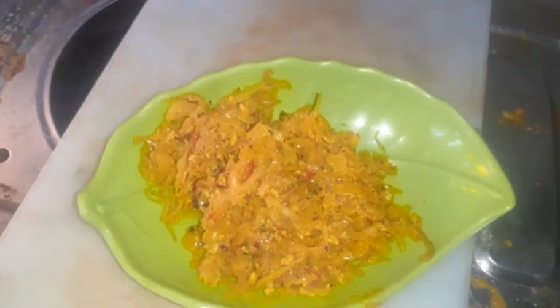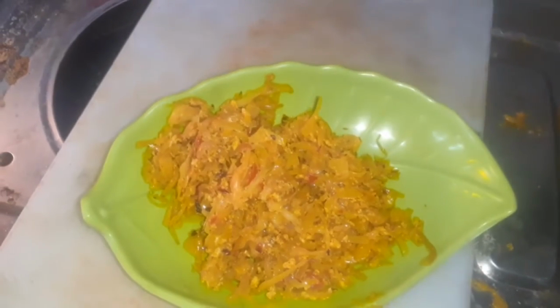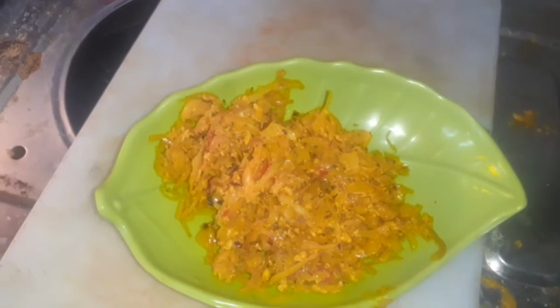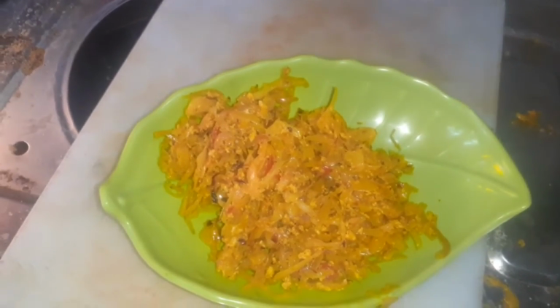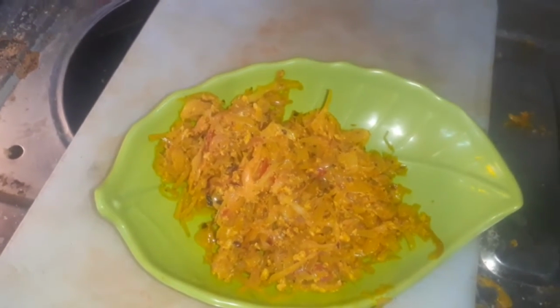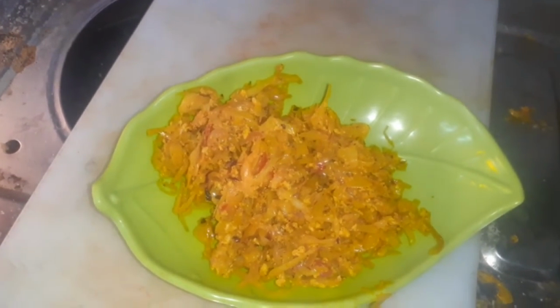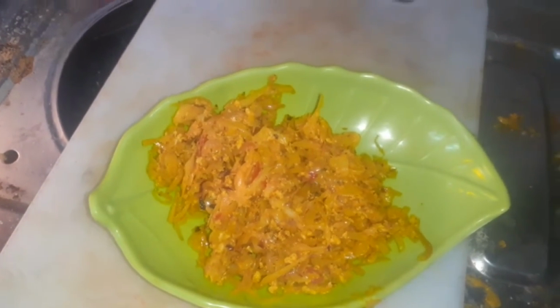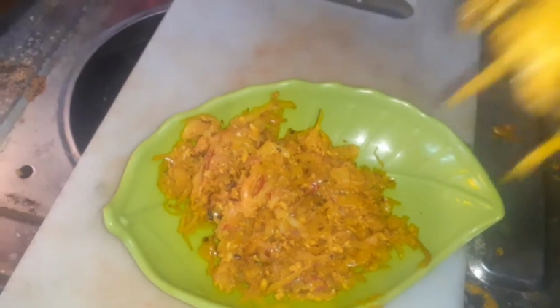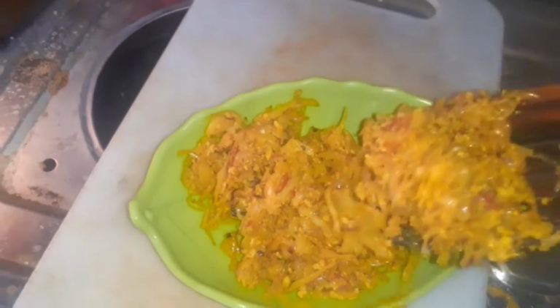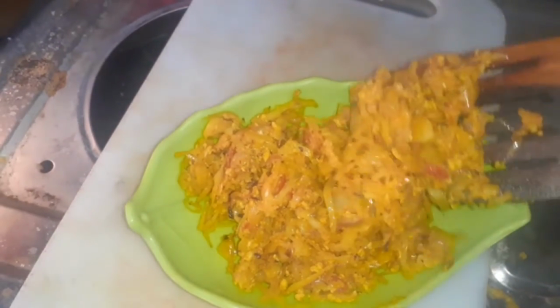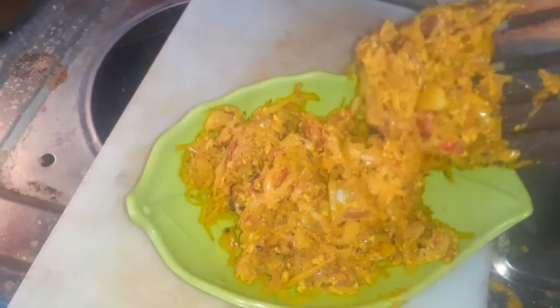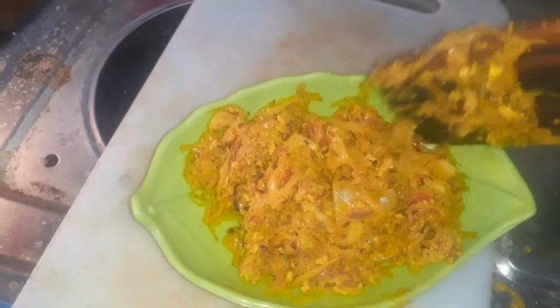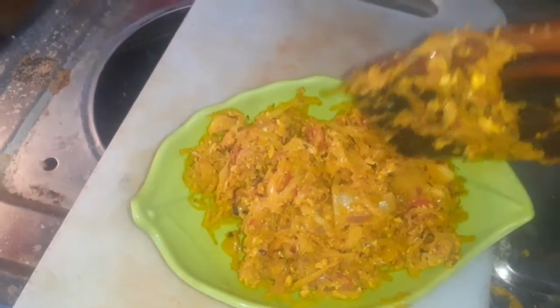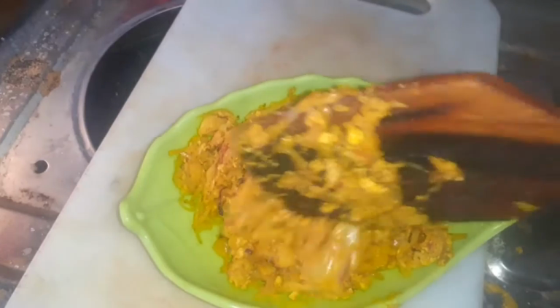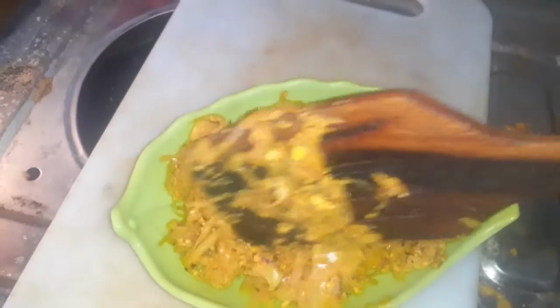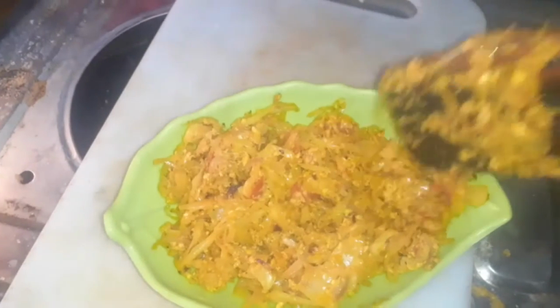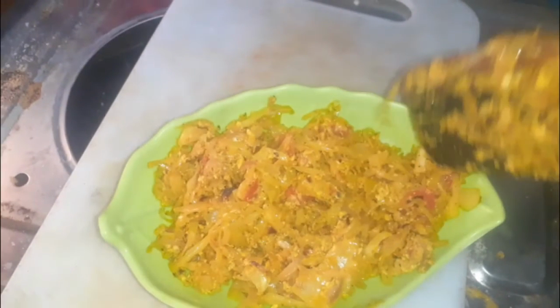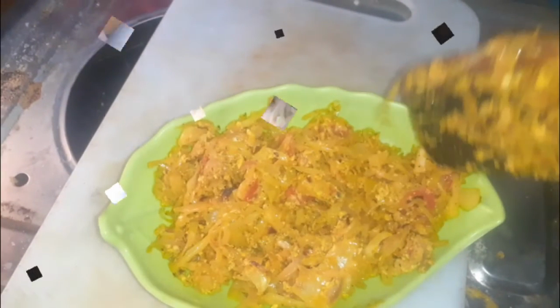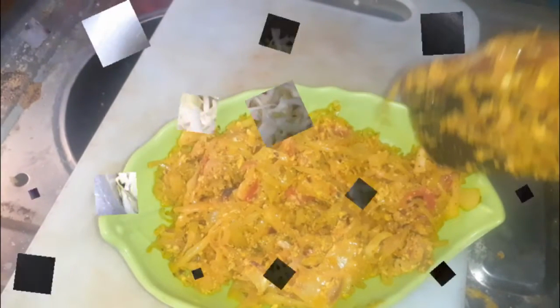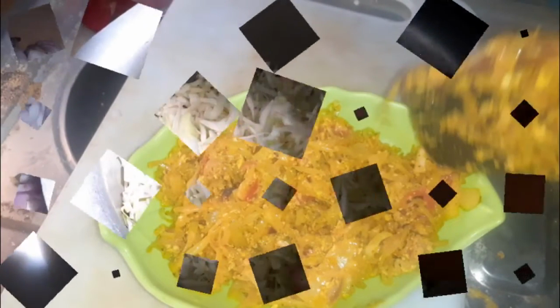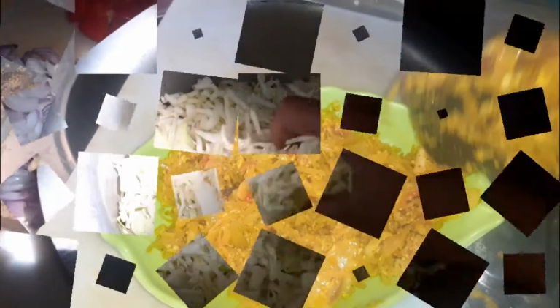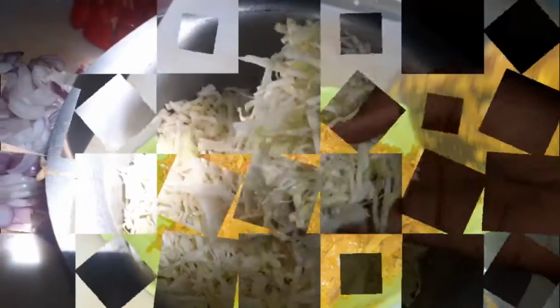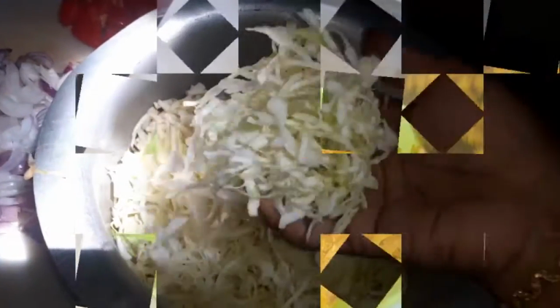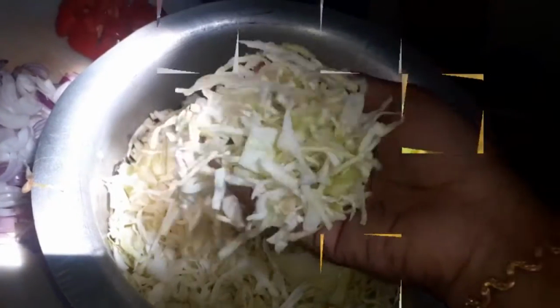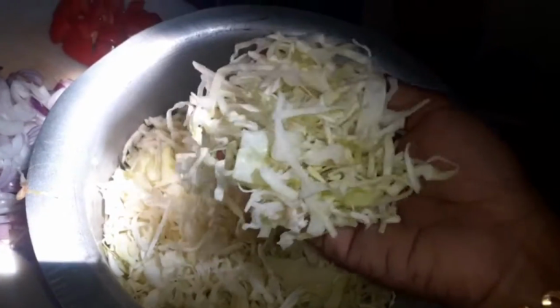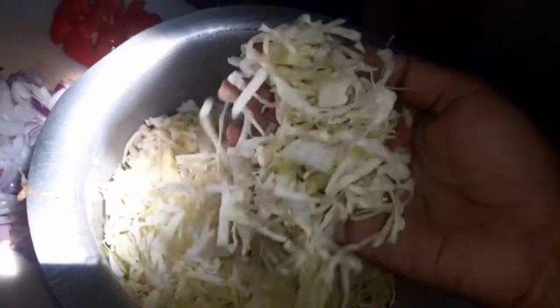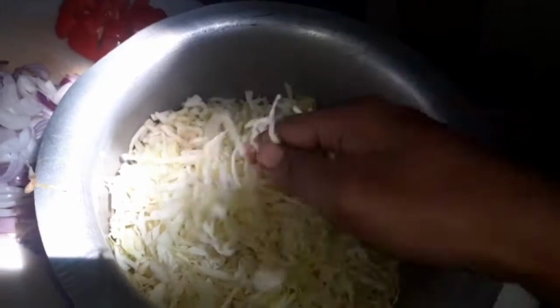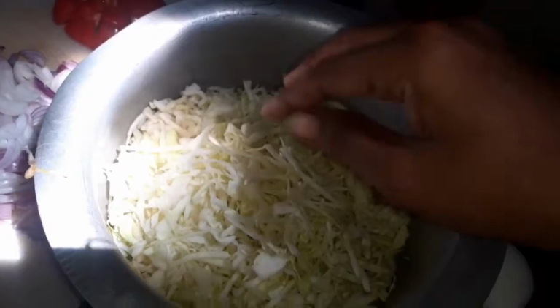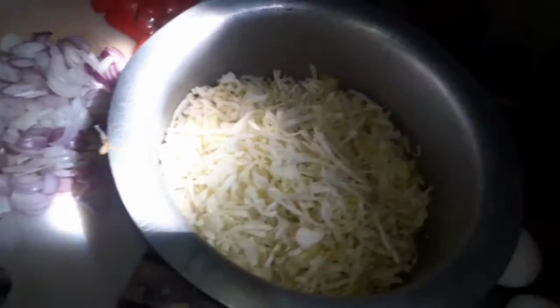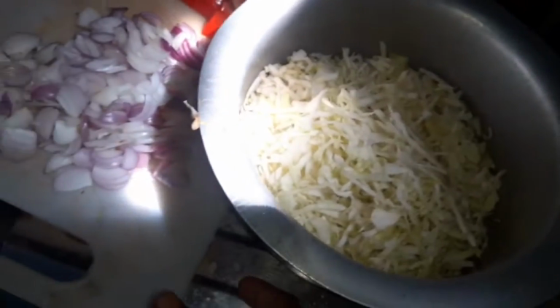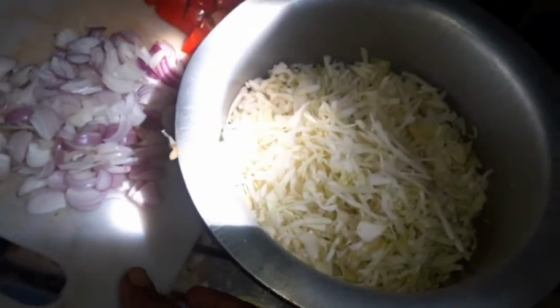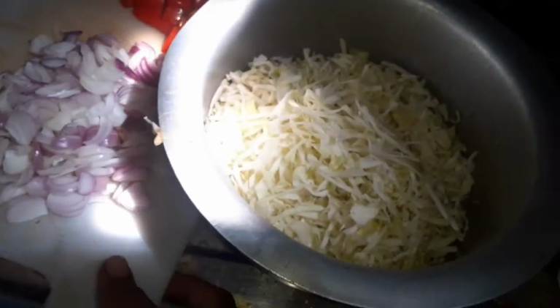It's a bit small. You can cut the cabbage into one medium-sized piece. You can cut 2 pieces.